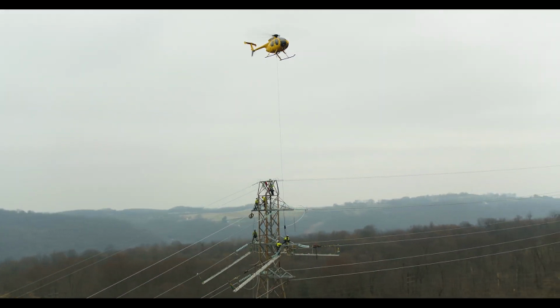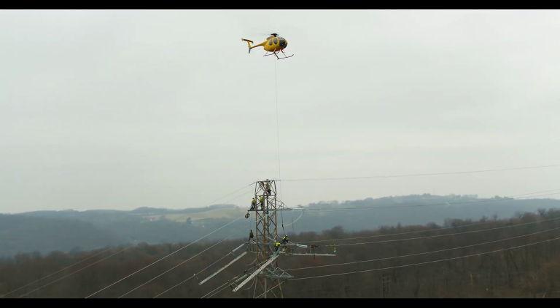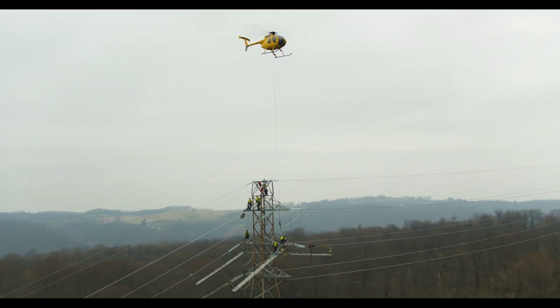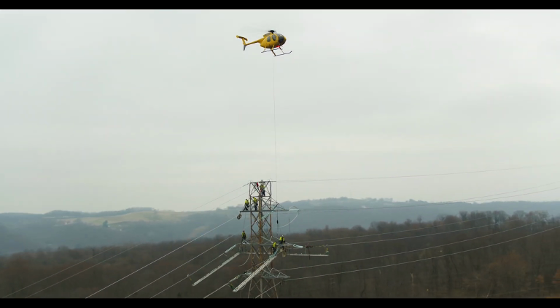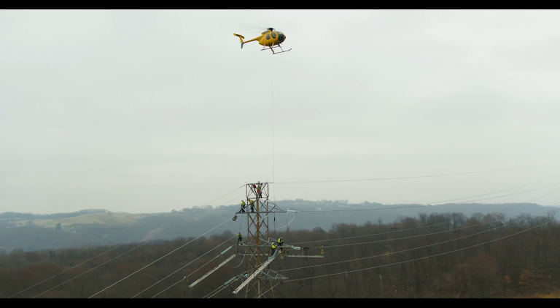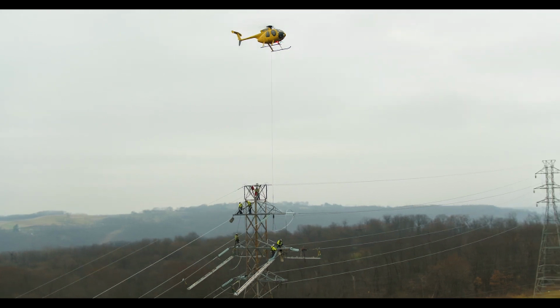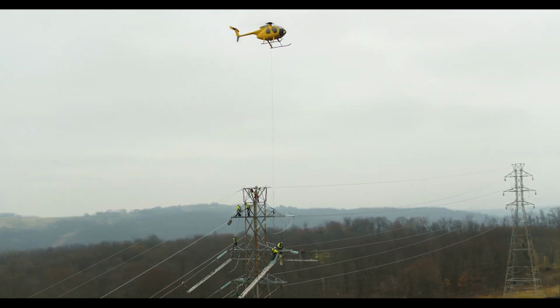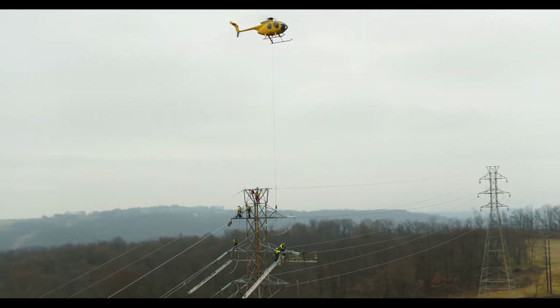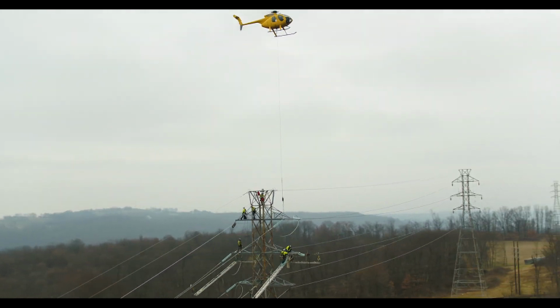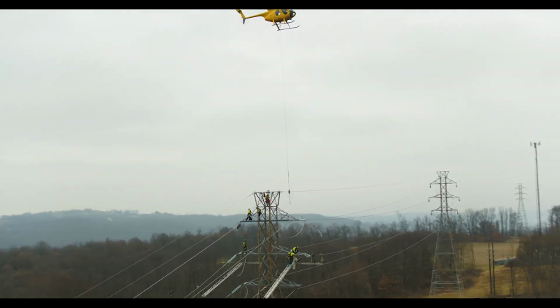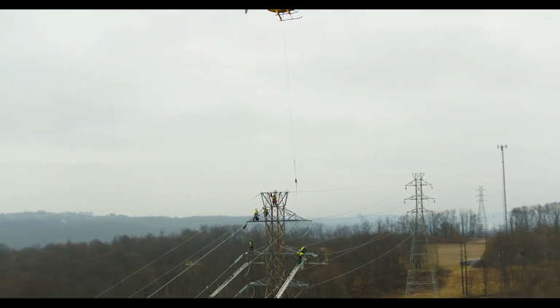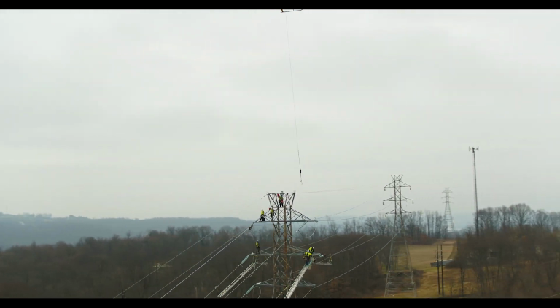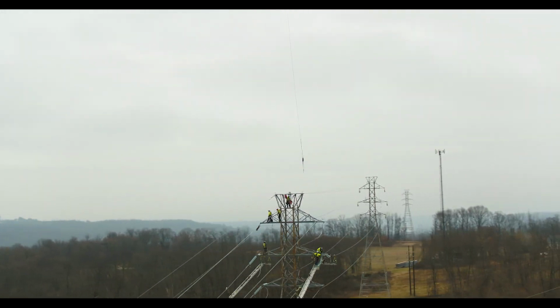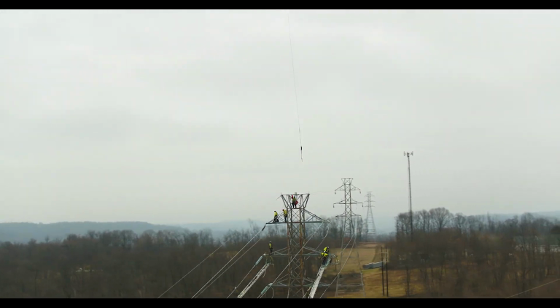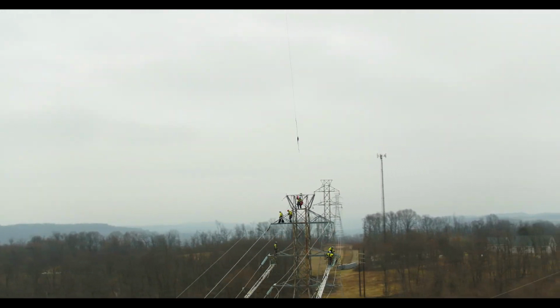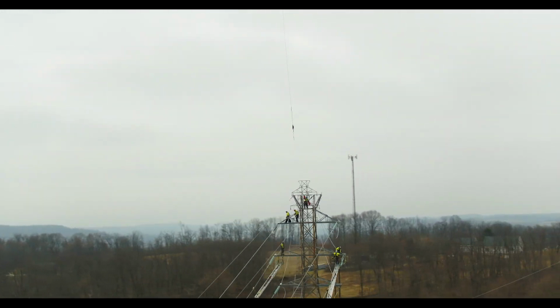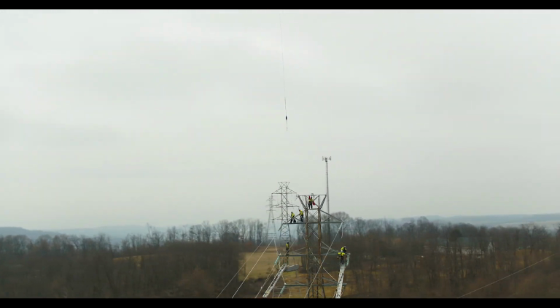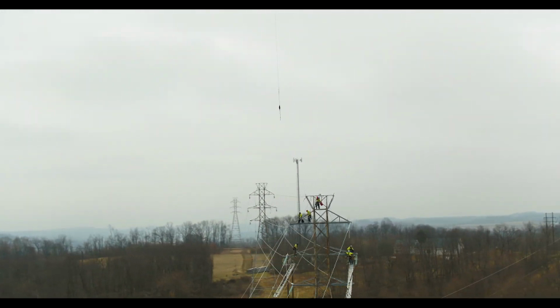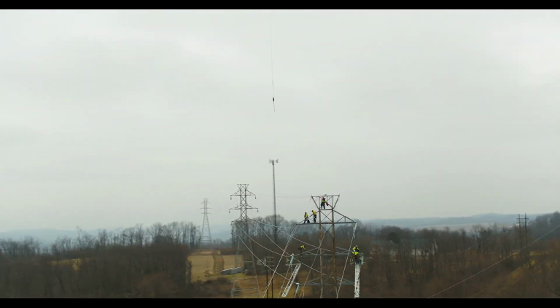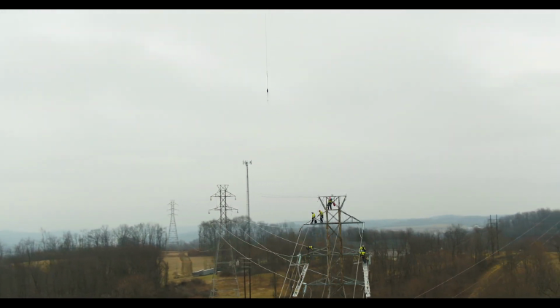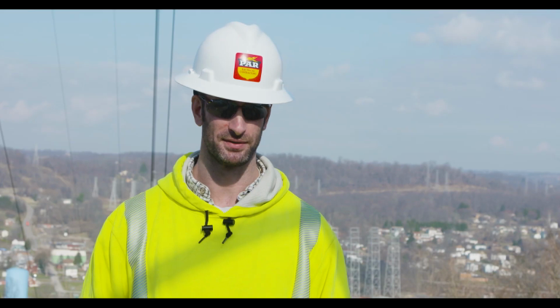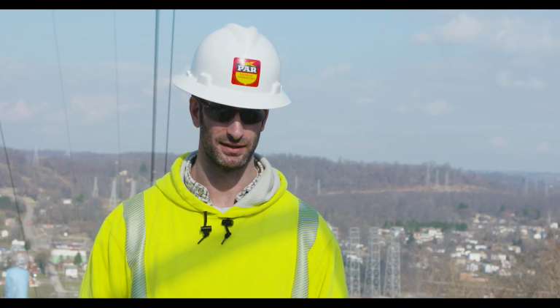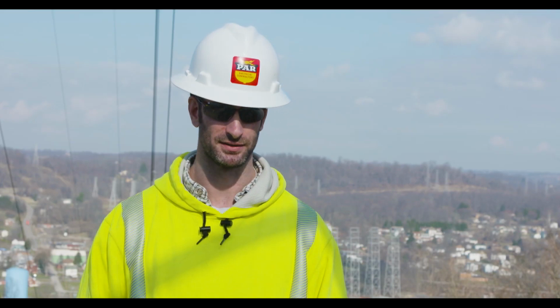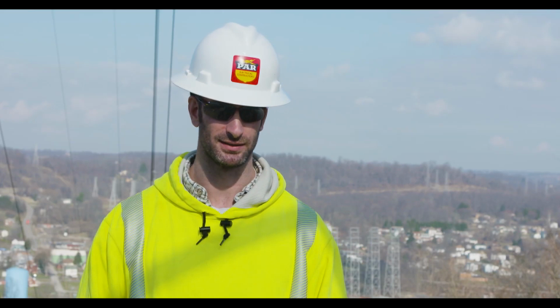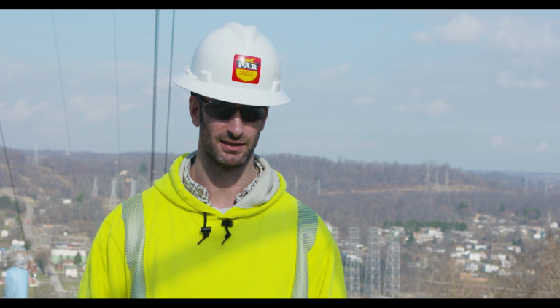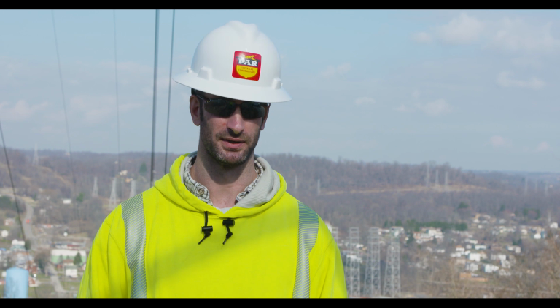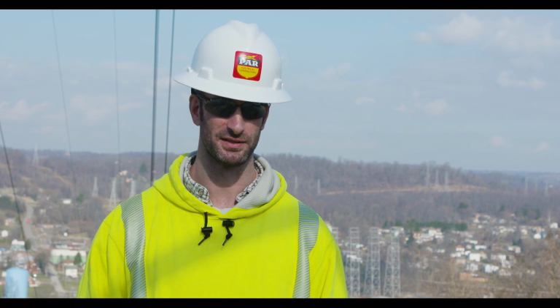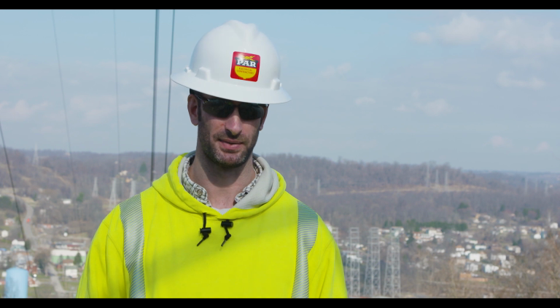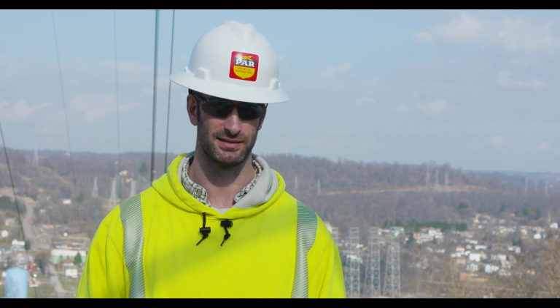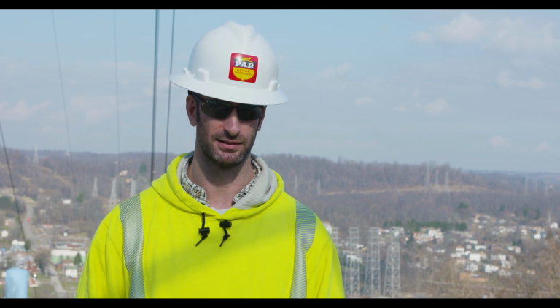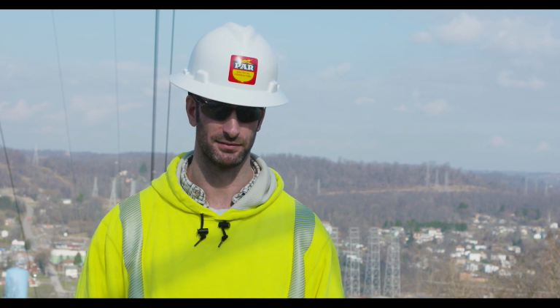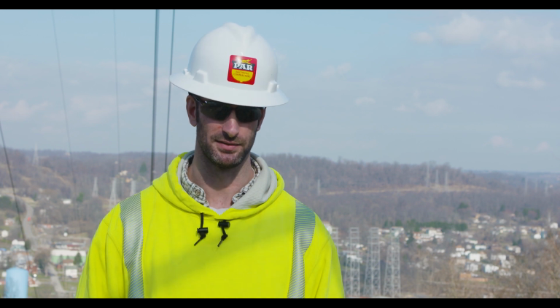PAR is currently doing the Z11 project for Duquesne Light. It's upgrading structure reinforcements, reconductoring, and helping increase the capacity in the region.